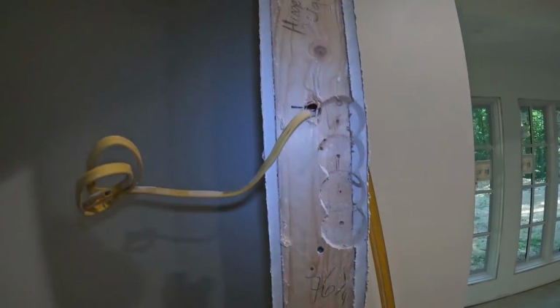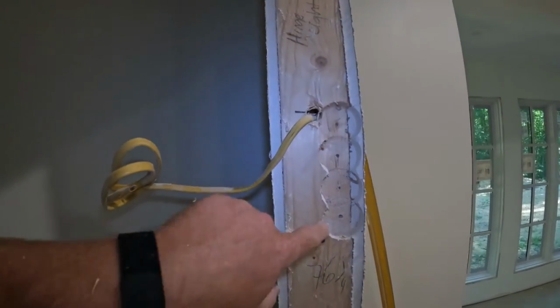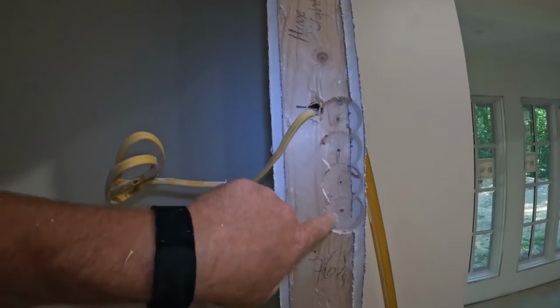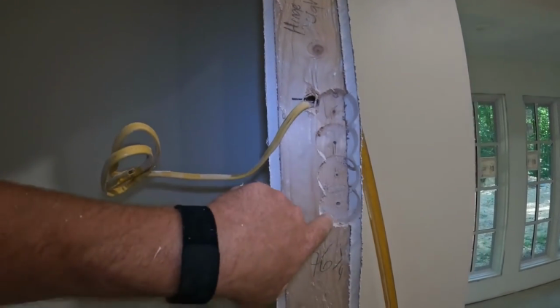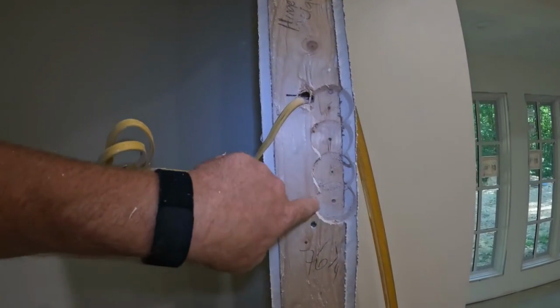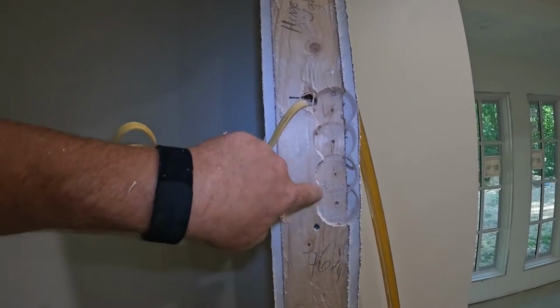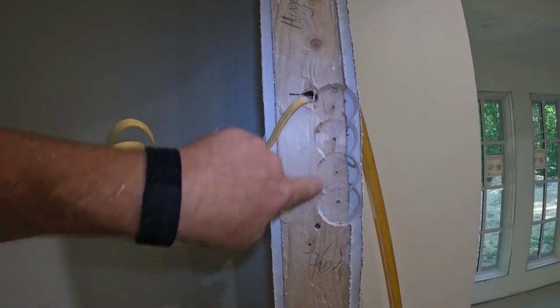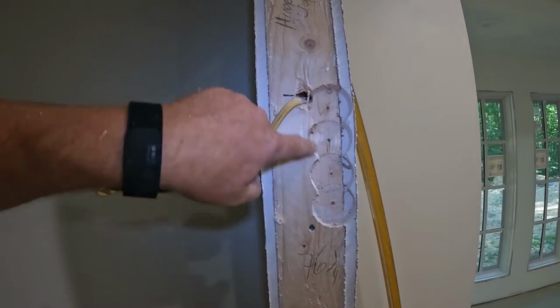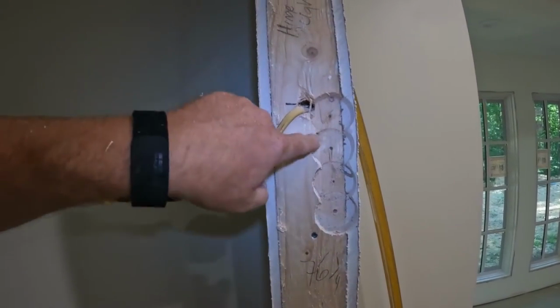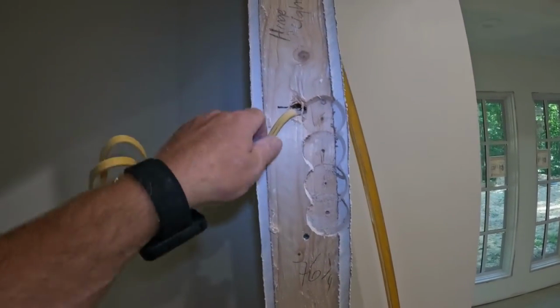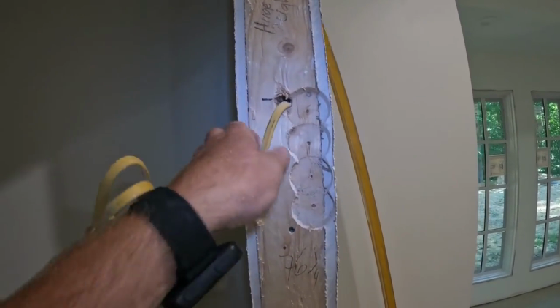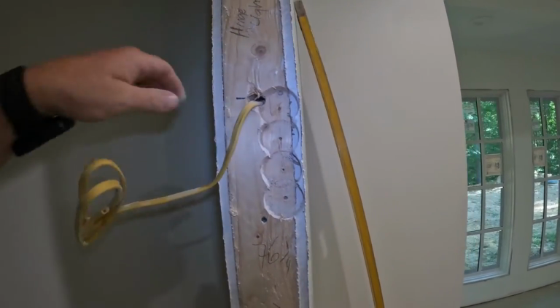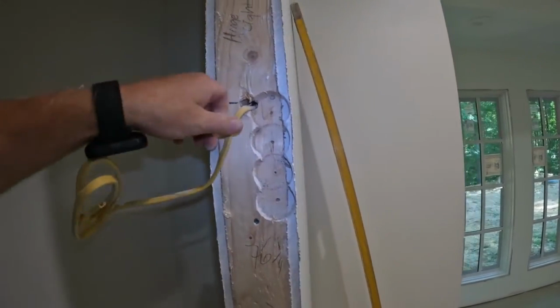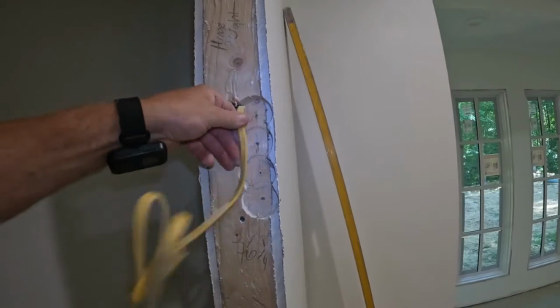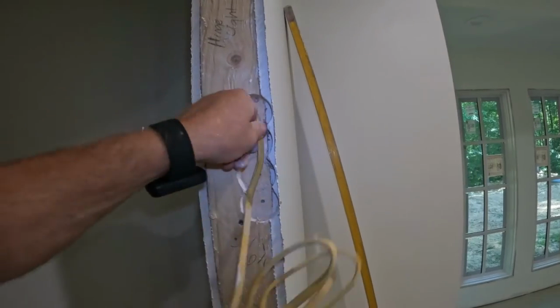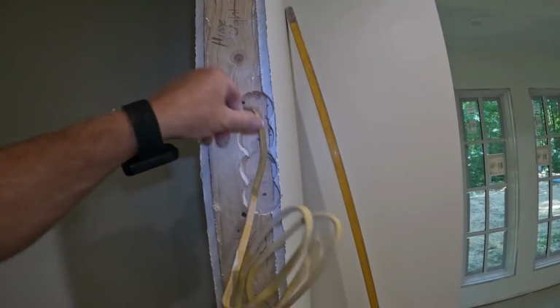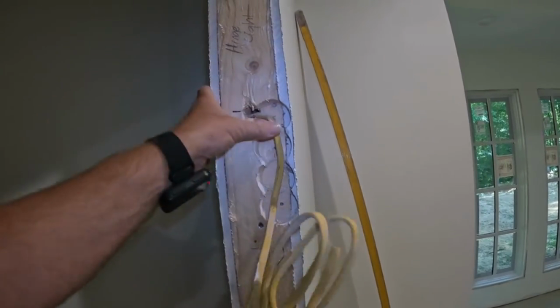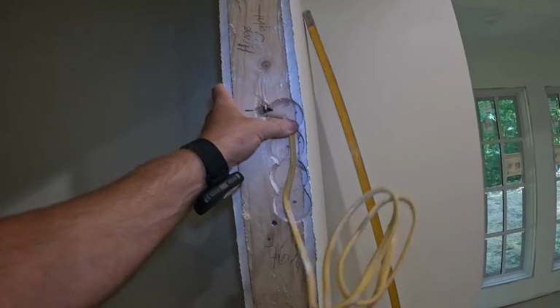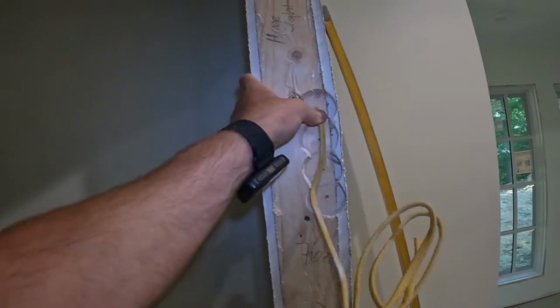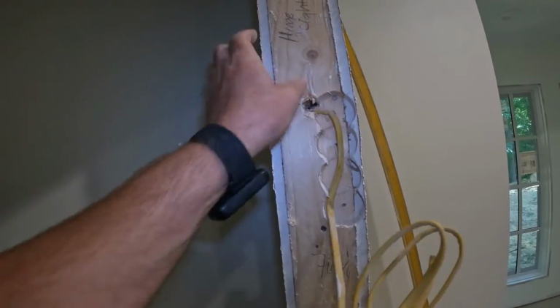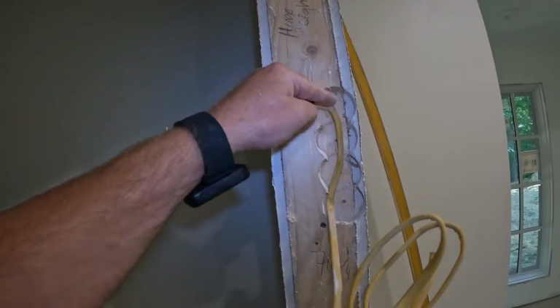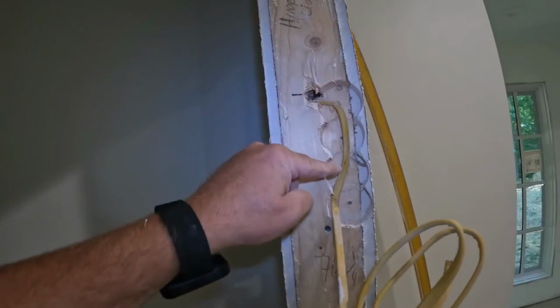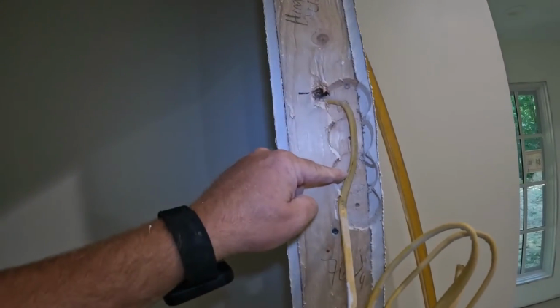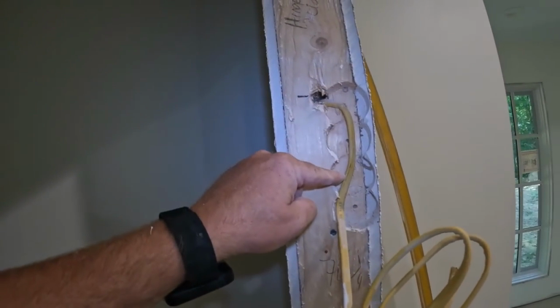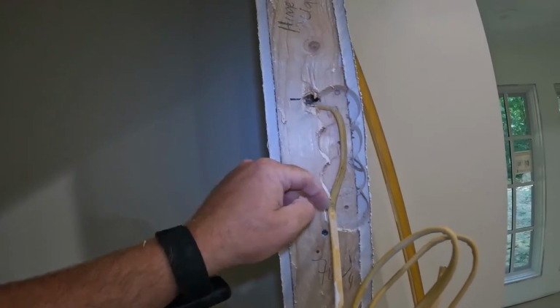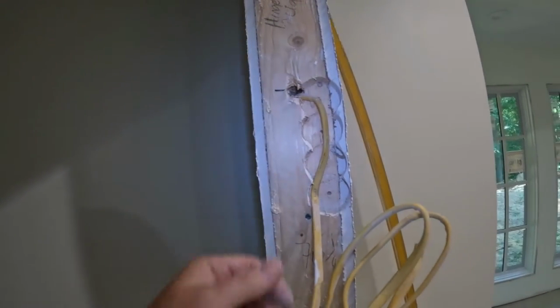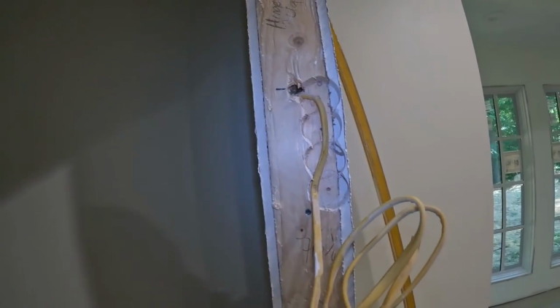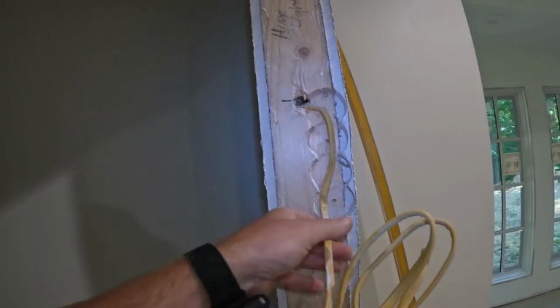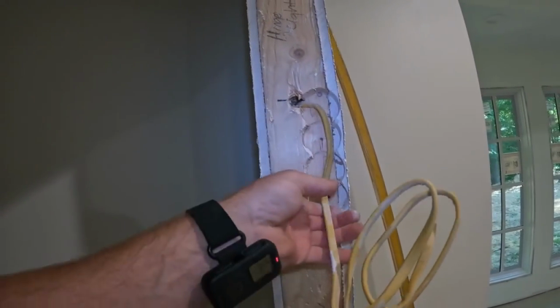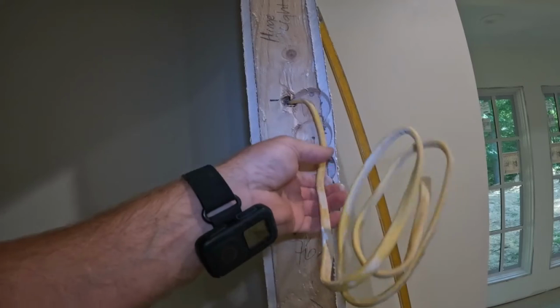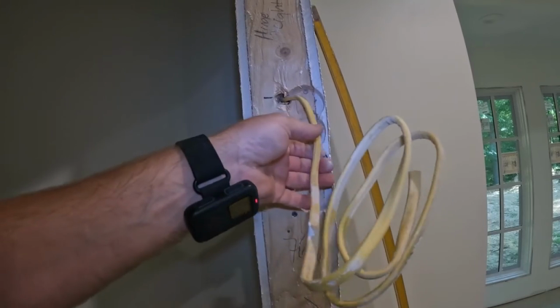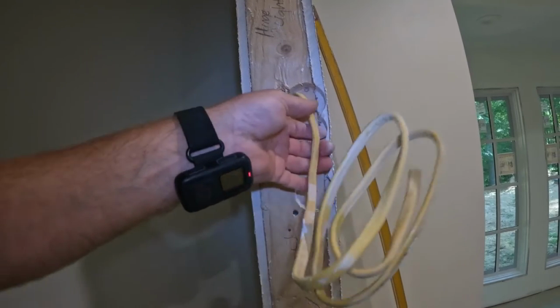I'll come in and clean it up with a multi-tool and then I can run my wire down into my little housing.